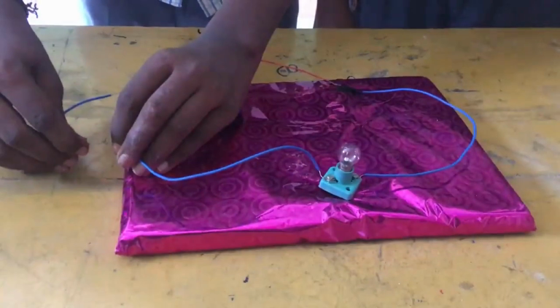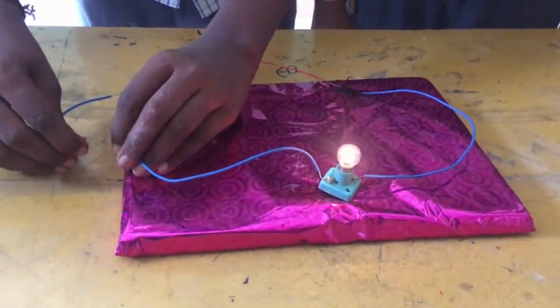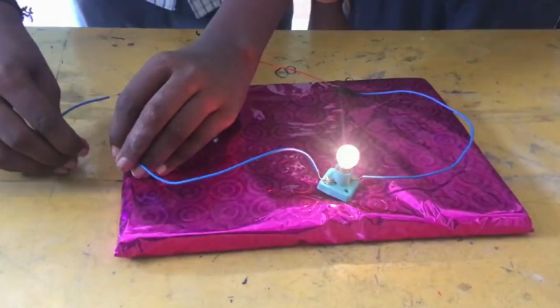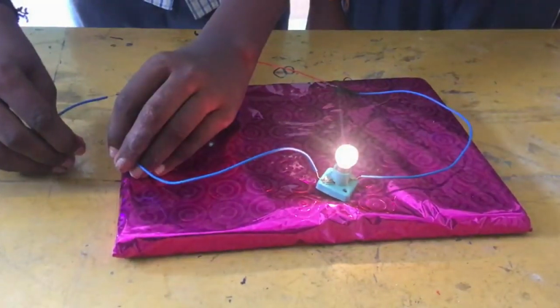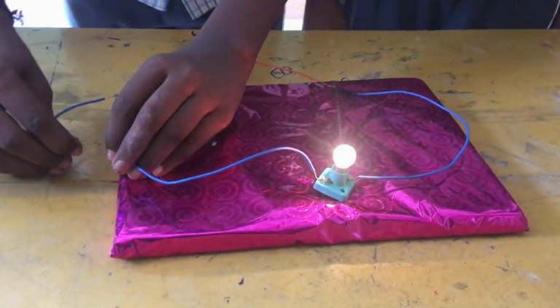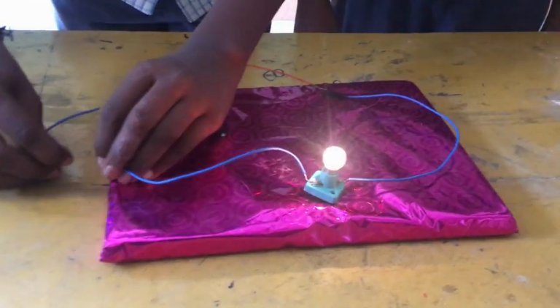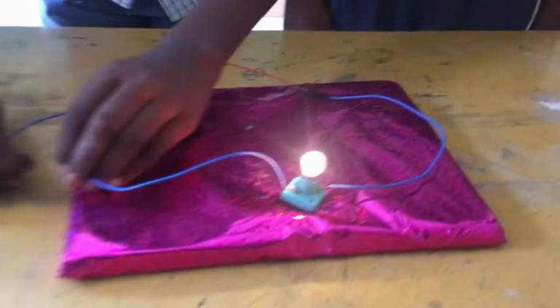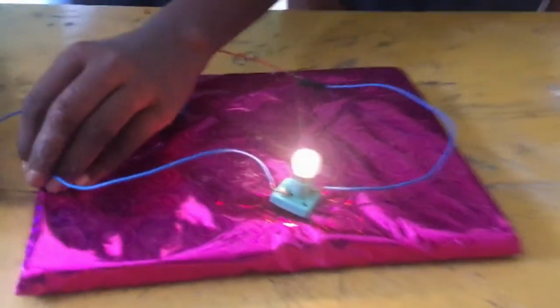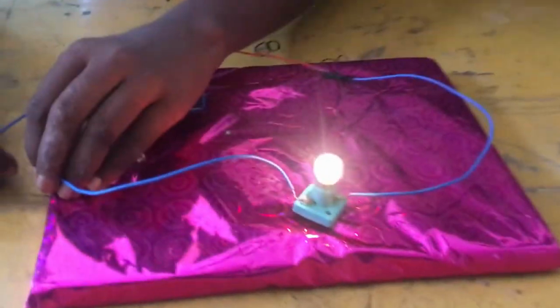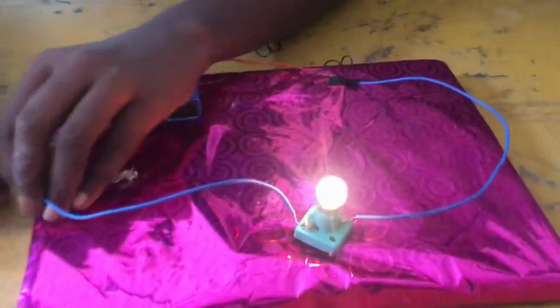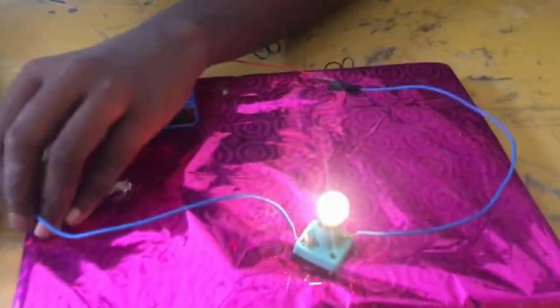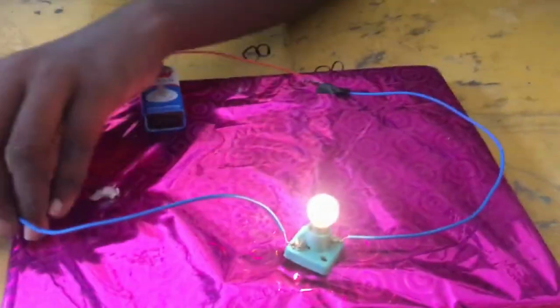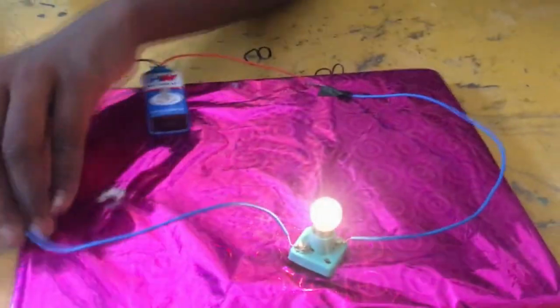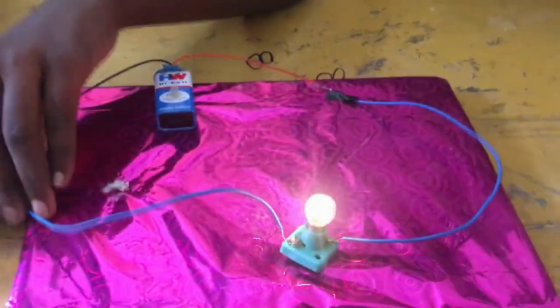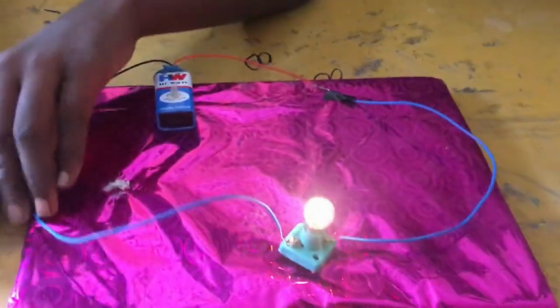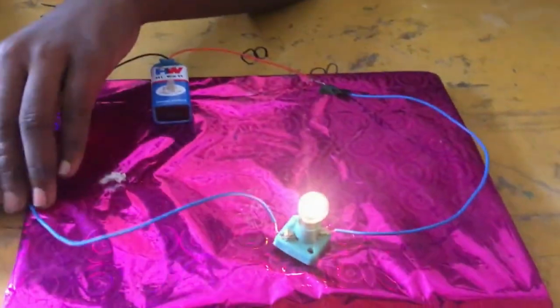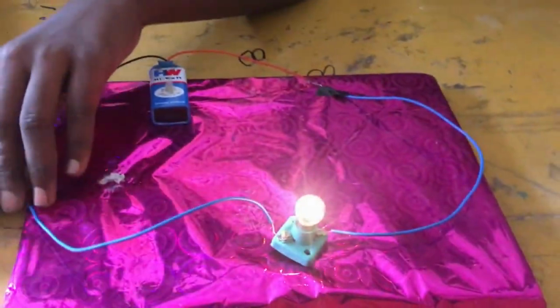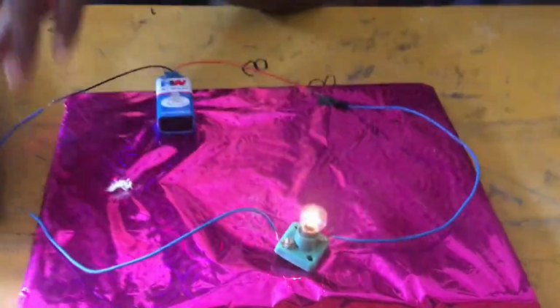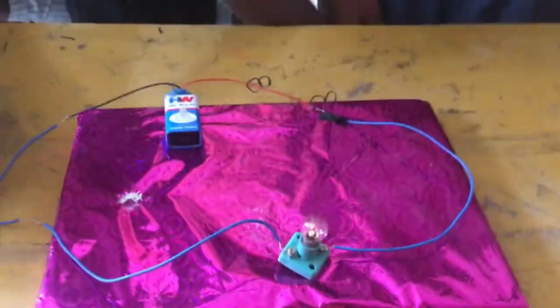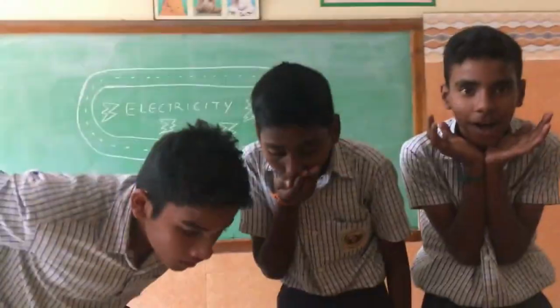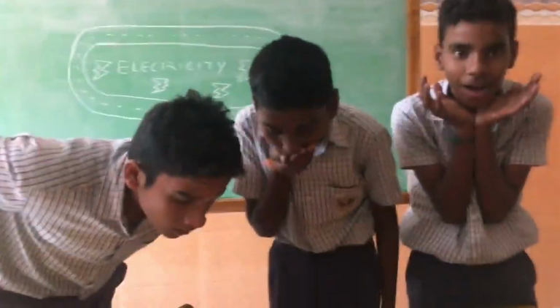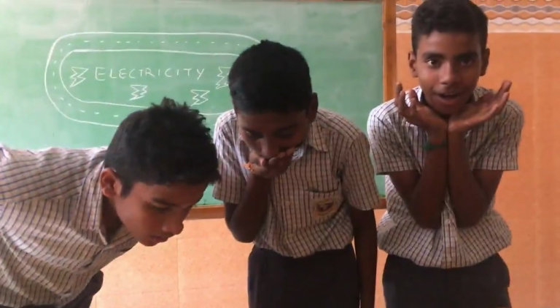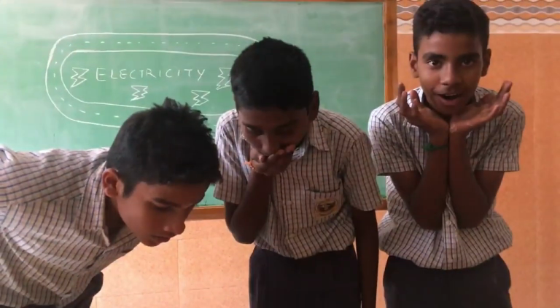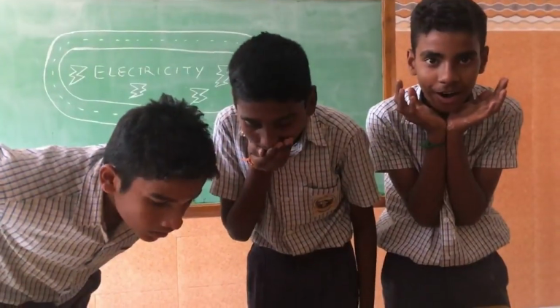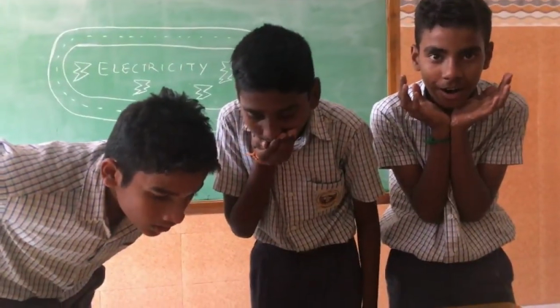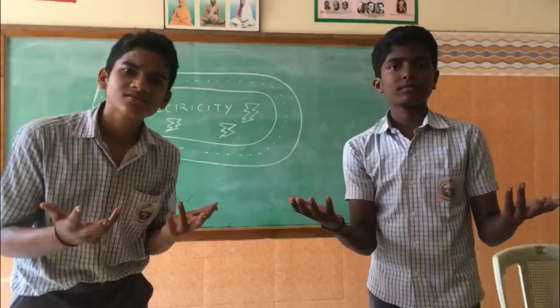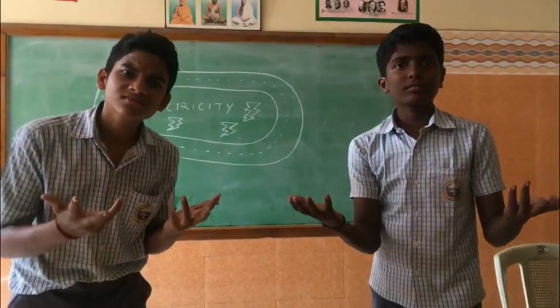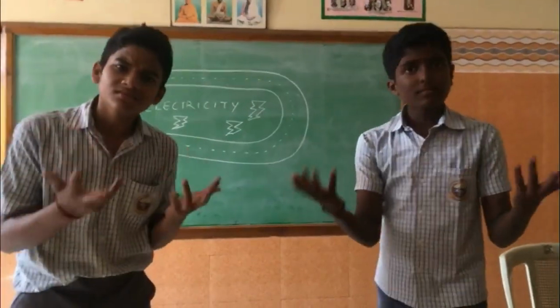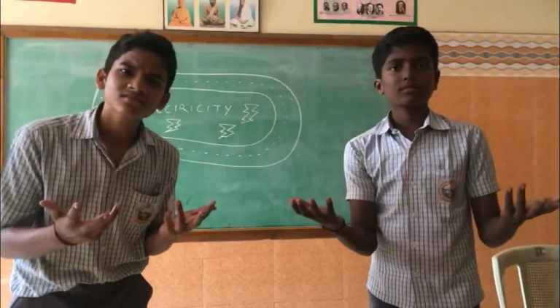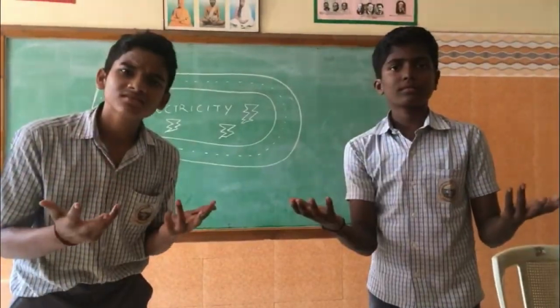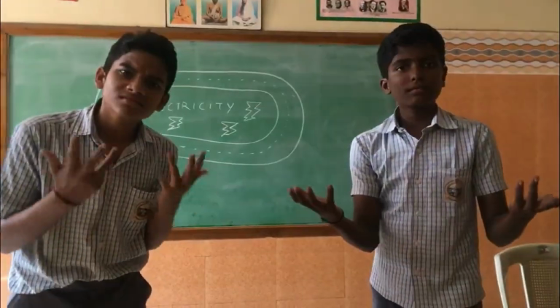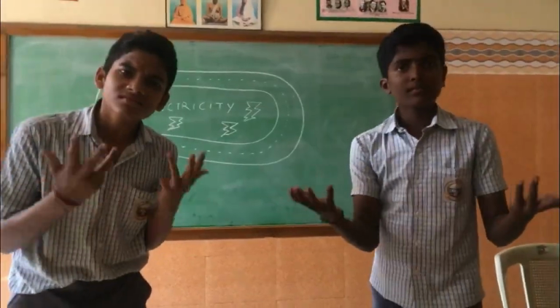Hey, watch the pathway. We have electricity flowing through the pathway. But how did it happen?